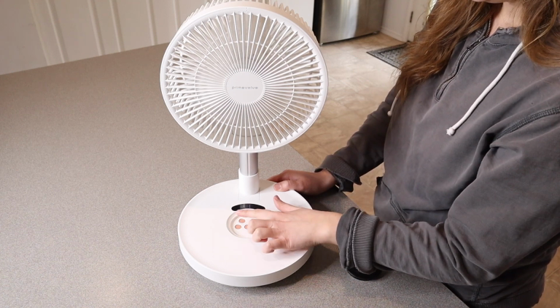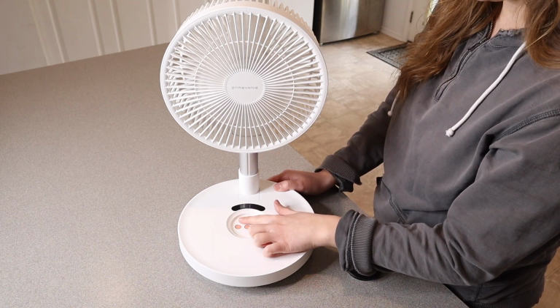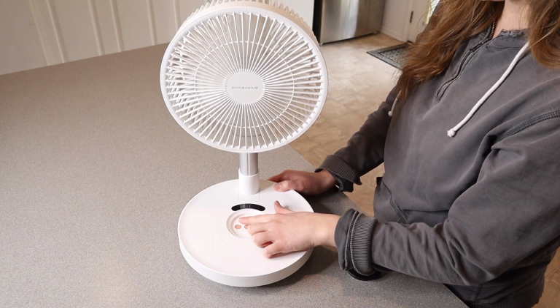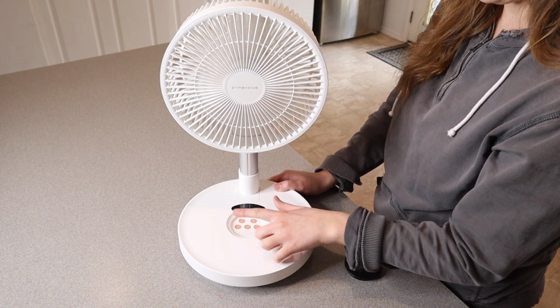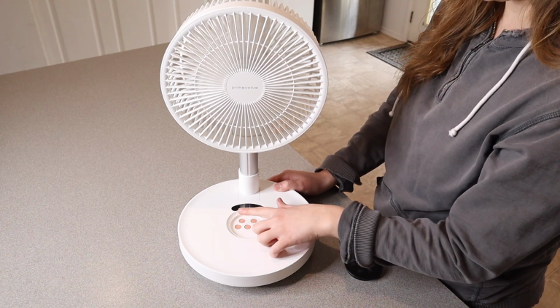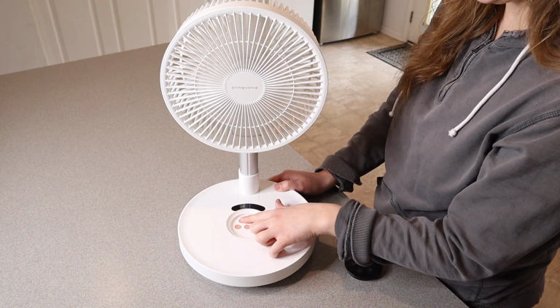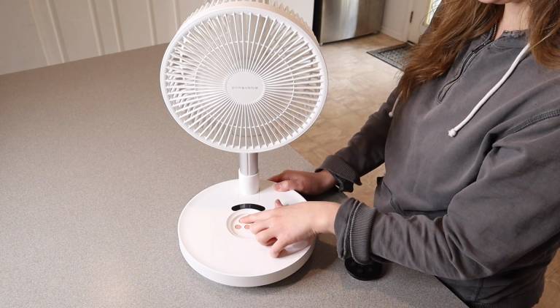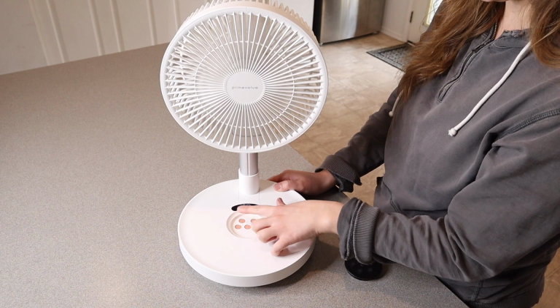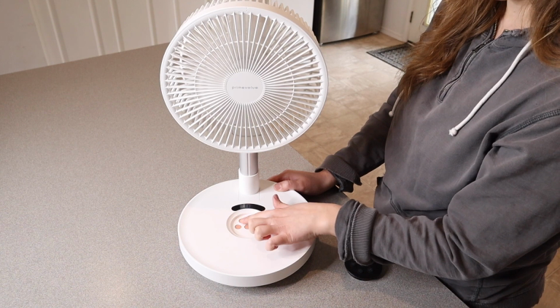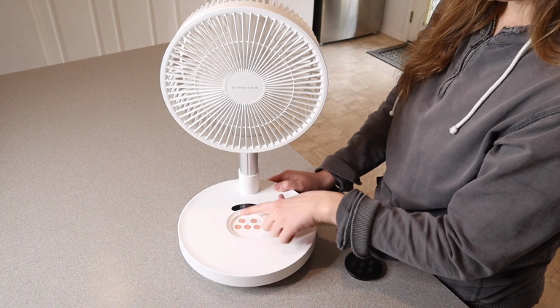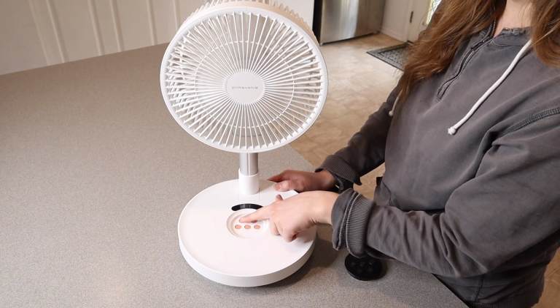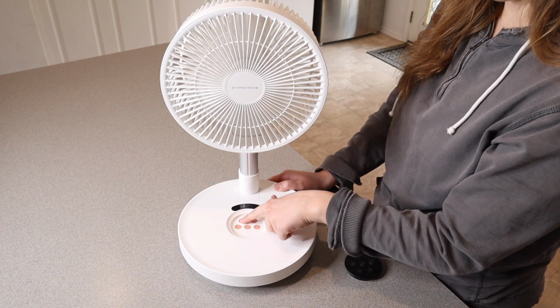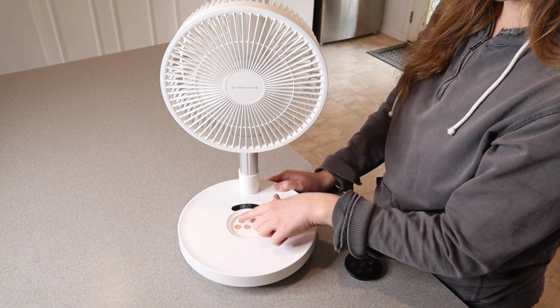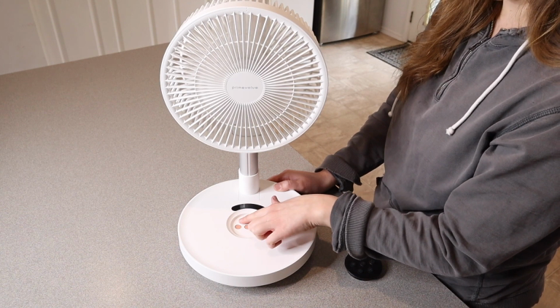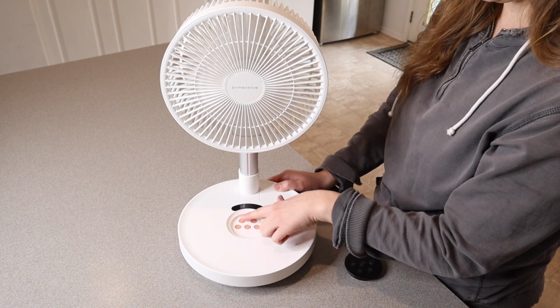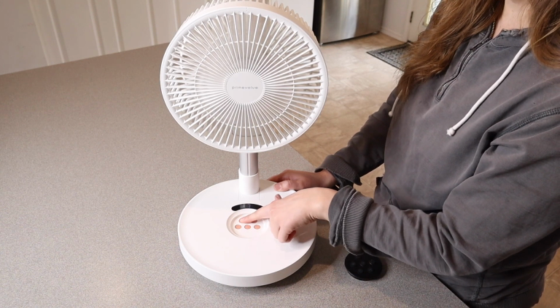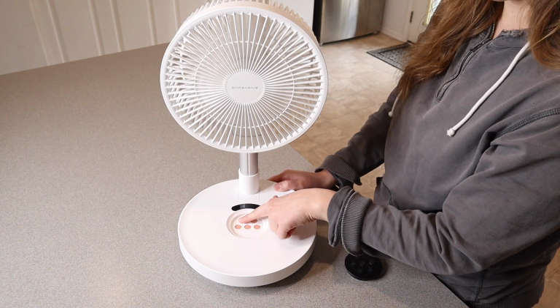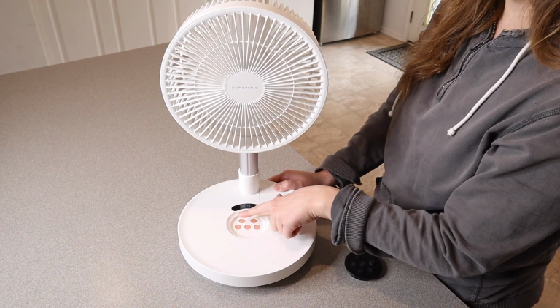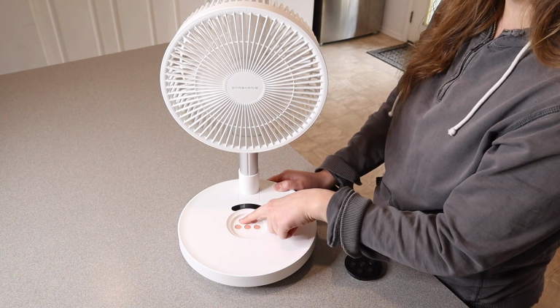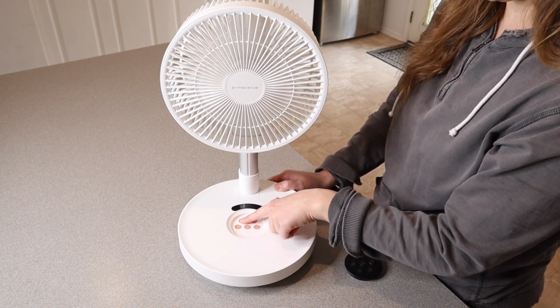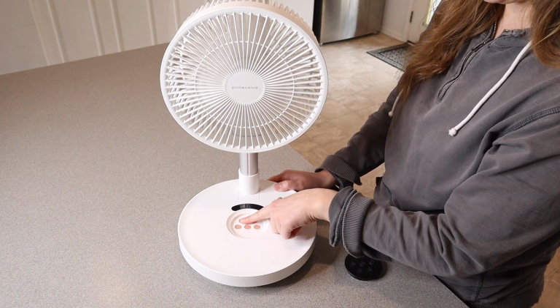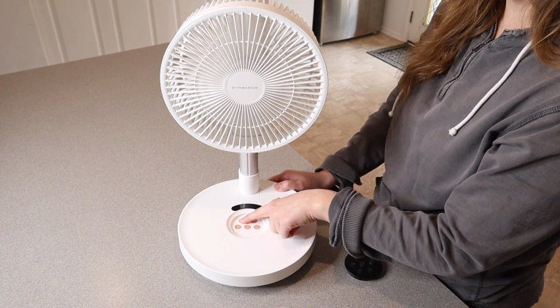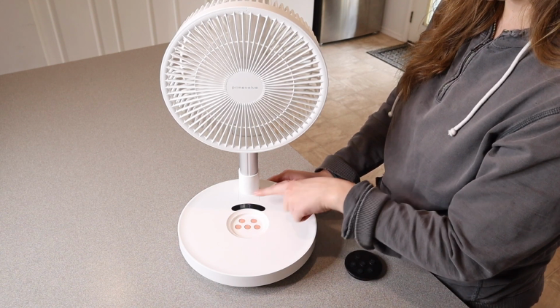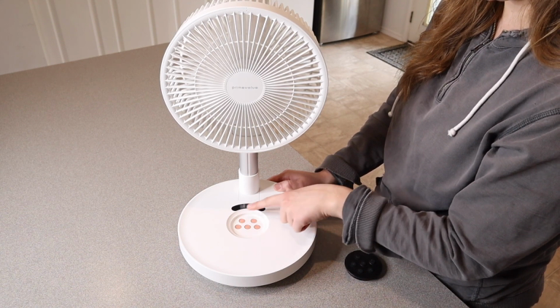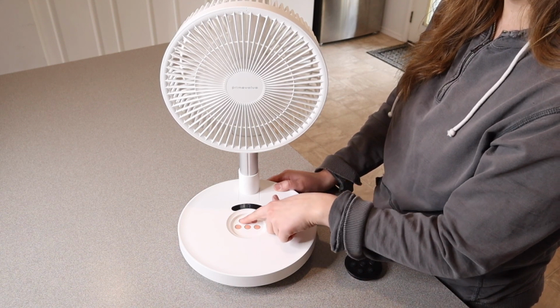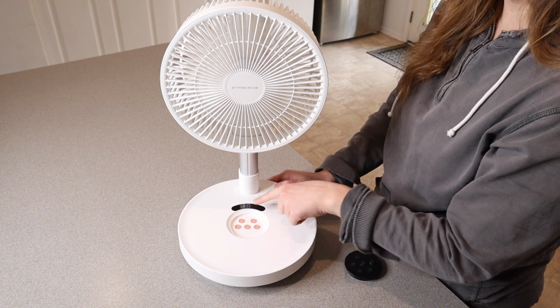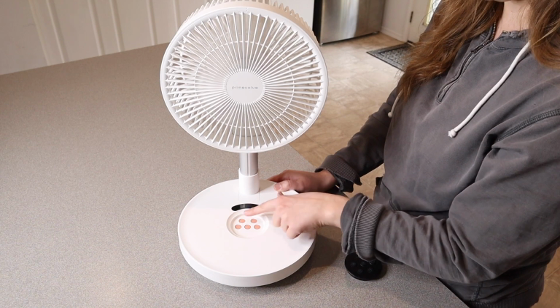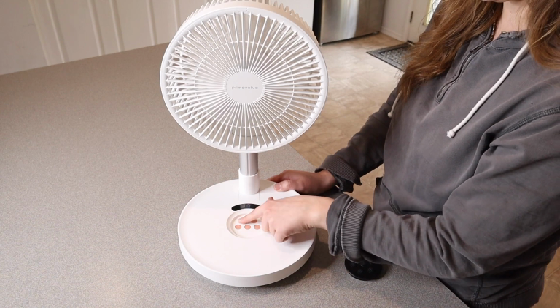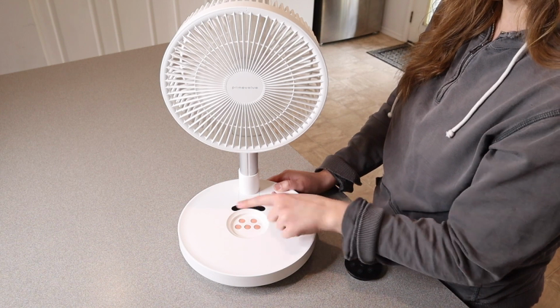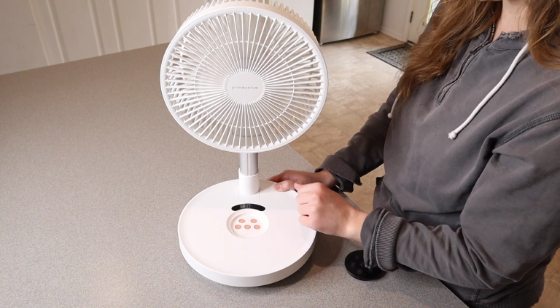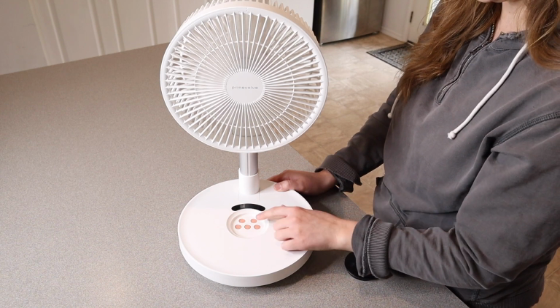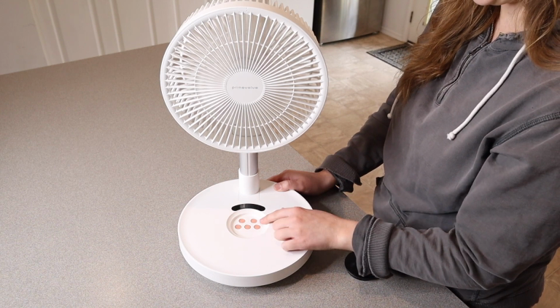We also have a timer function and you can go anywhere from zero to eight hours, adjustable by the hour, so I do like that.